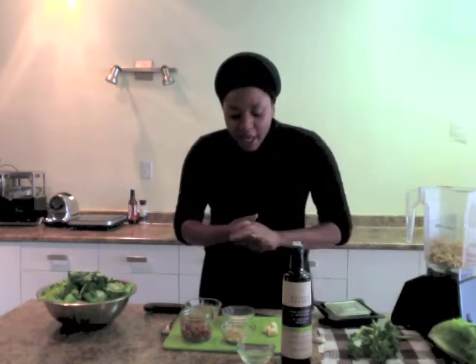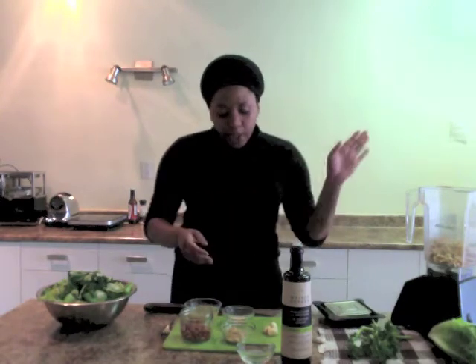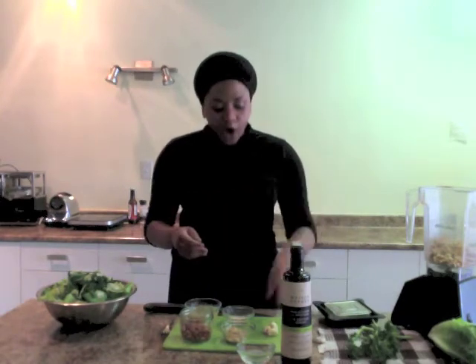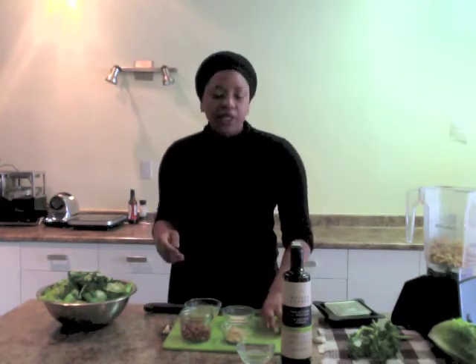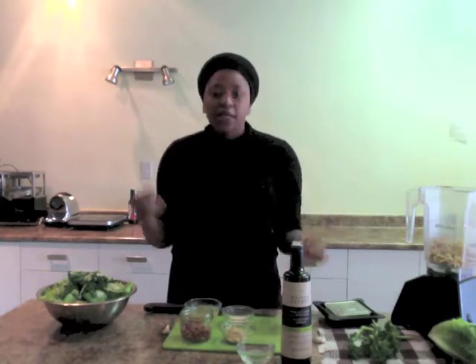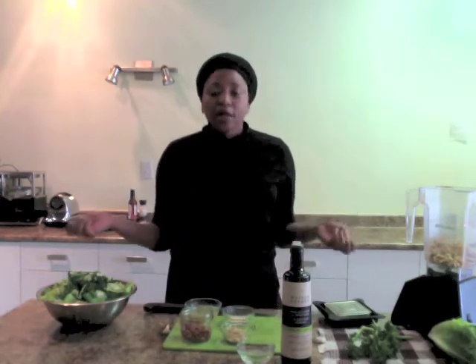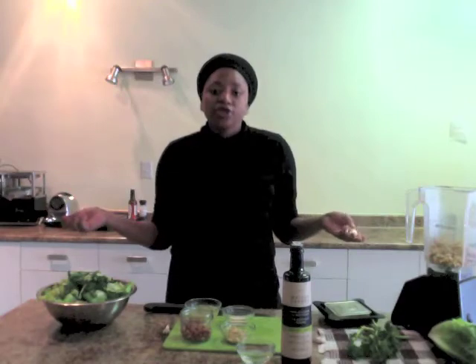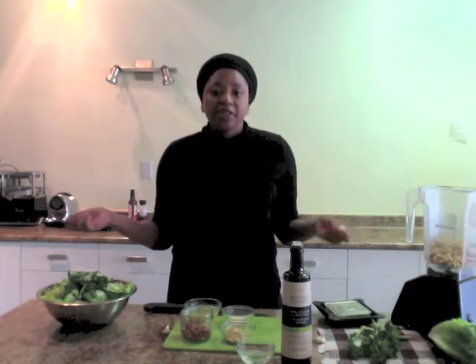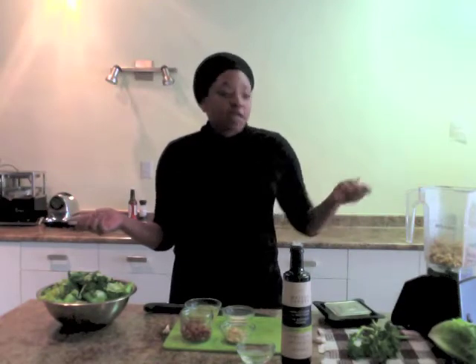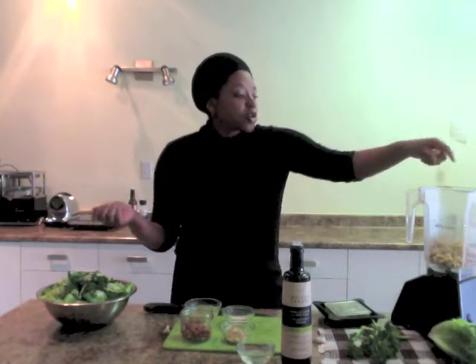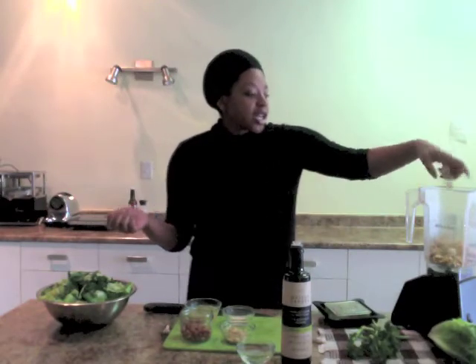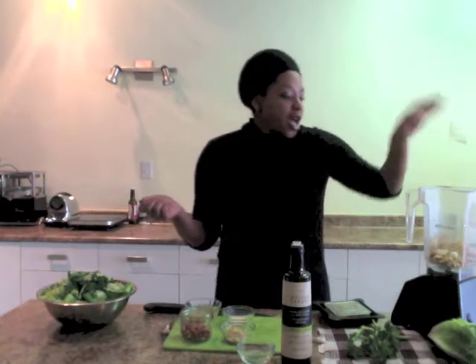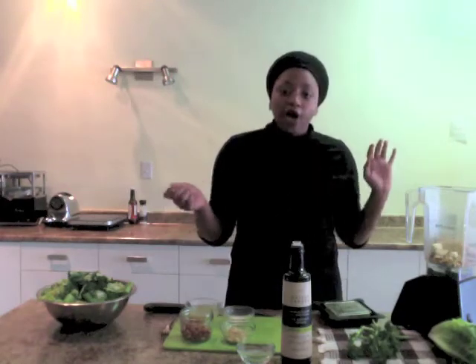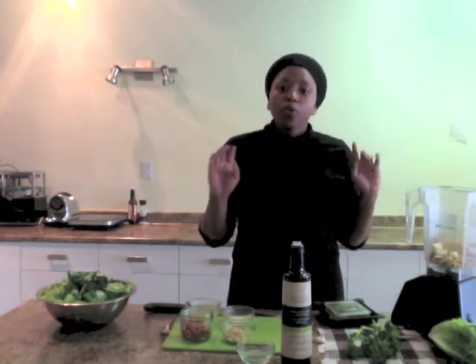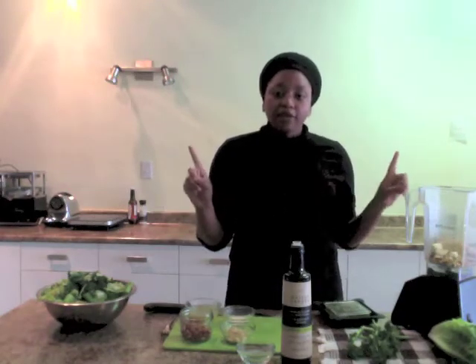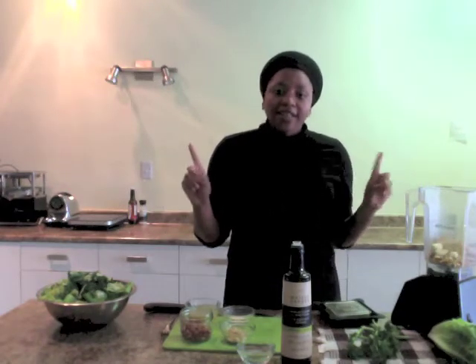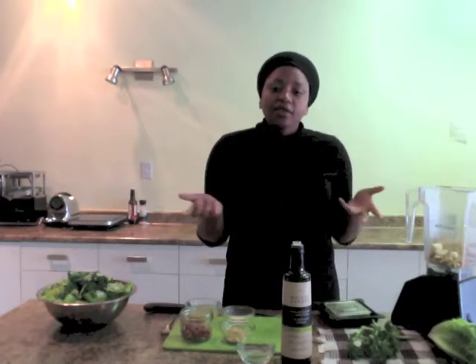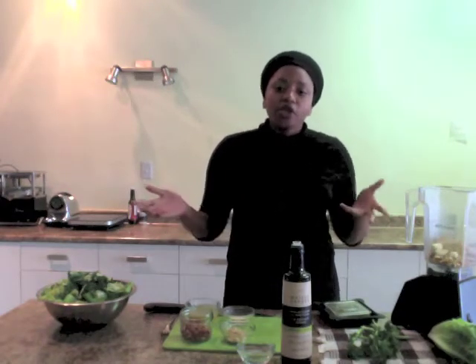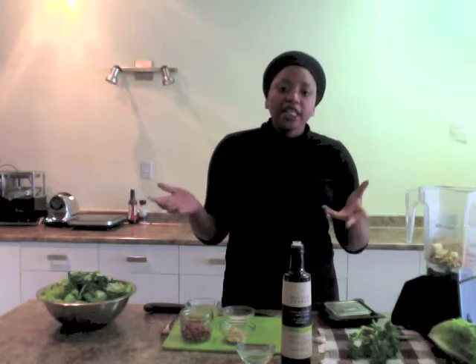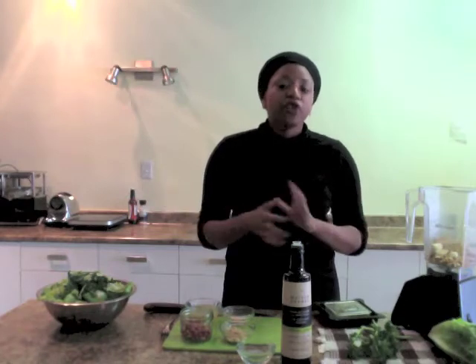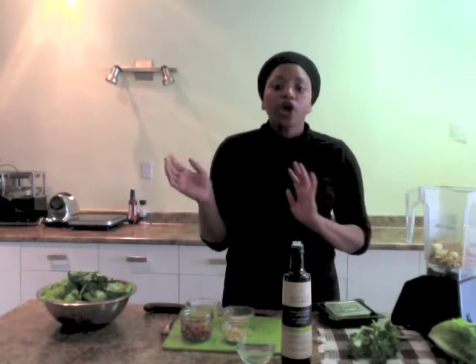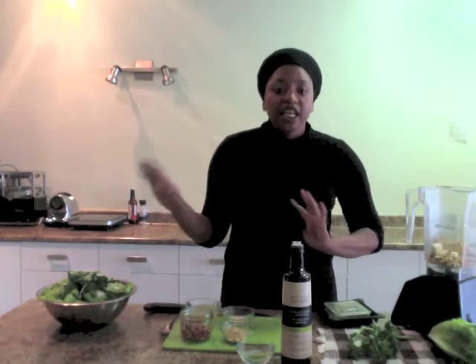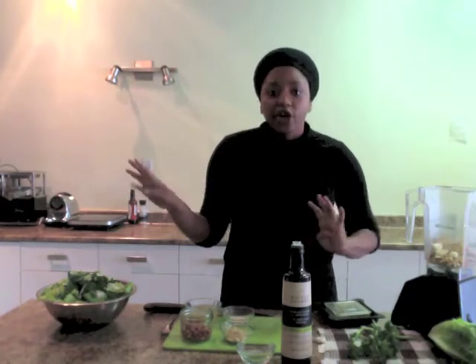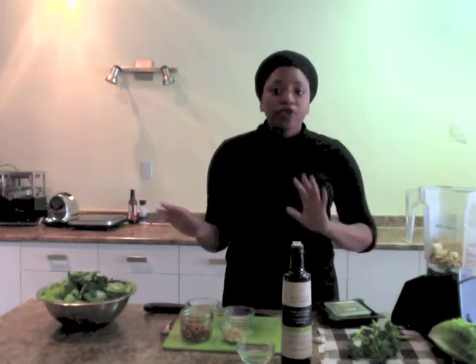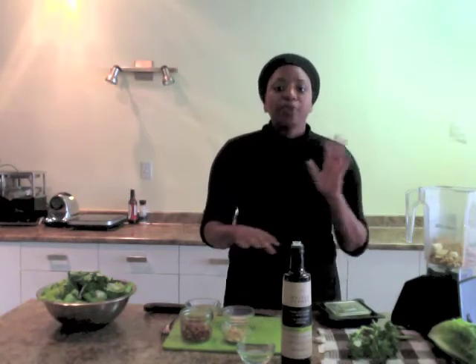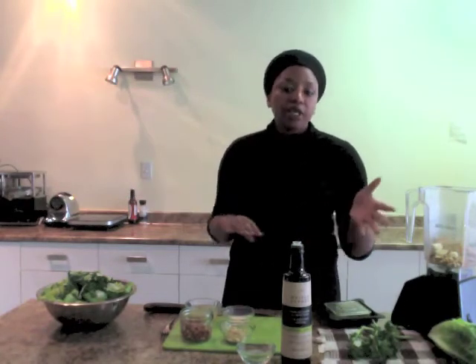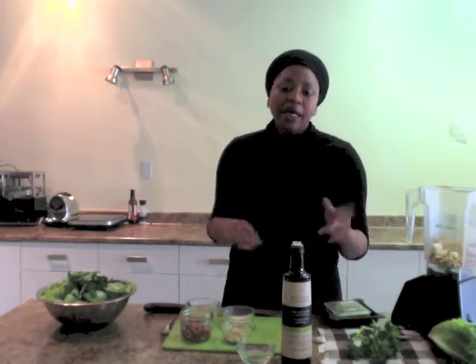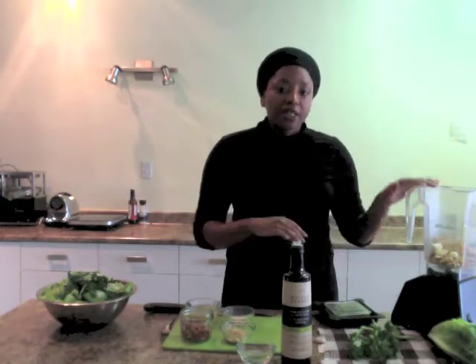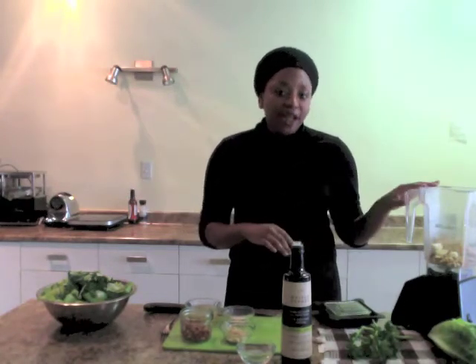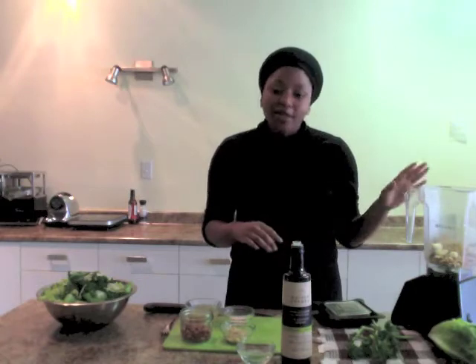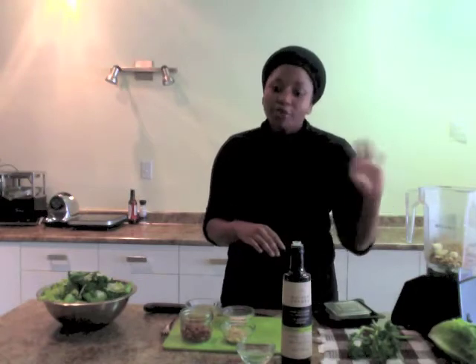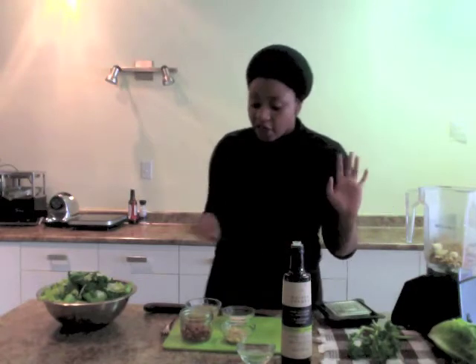And then we have garlic, because it's not Caesar dressing unless there's some garlic in it. Warning — this is not something you want to eat if you are going on a date later or if you have an important meeting. But I'll tell you what, it's so good you might not even care.